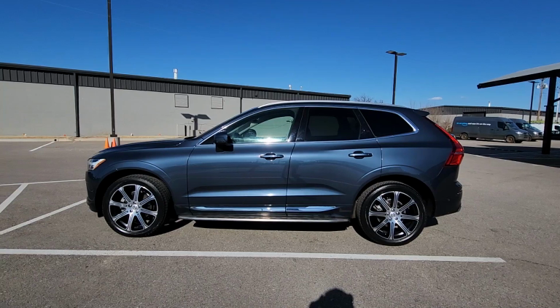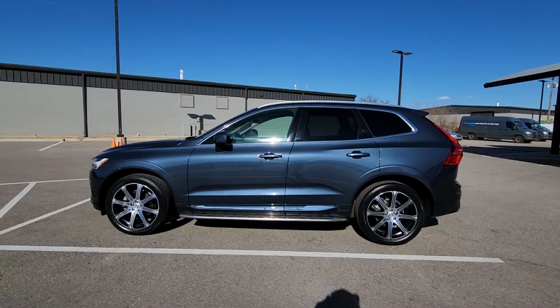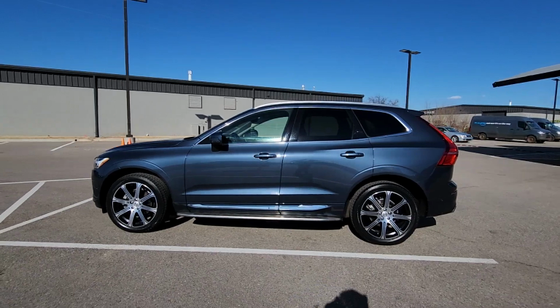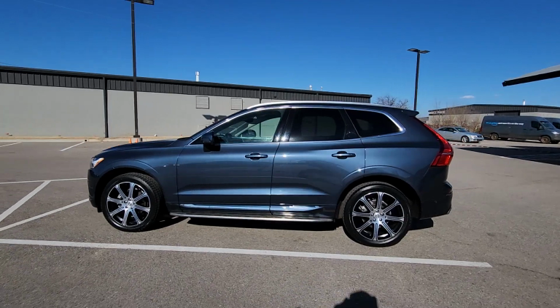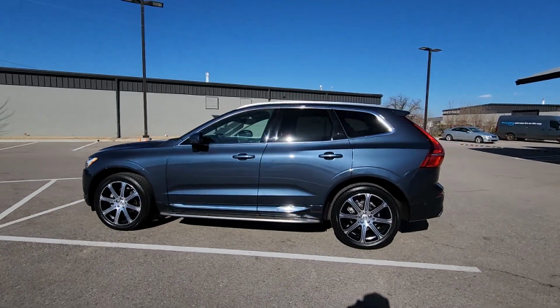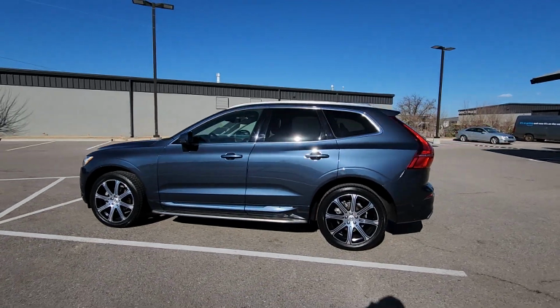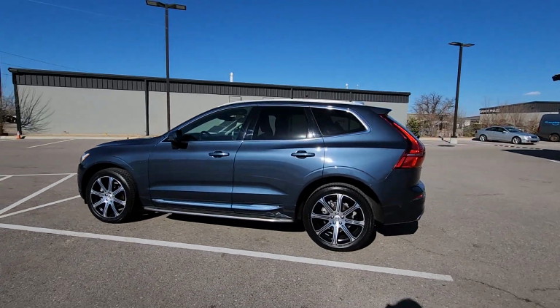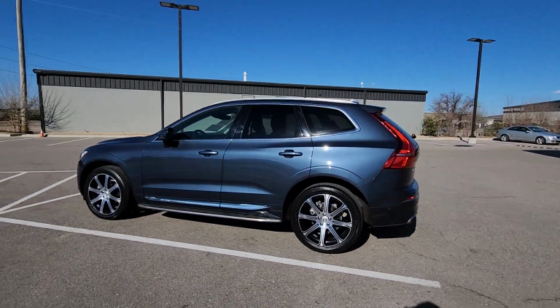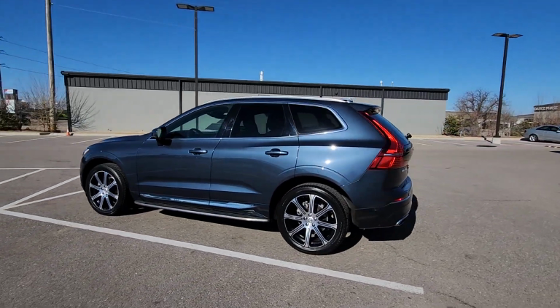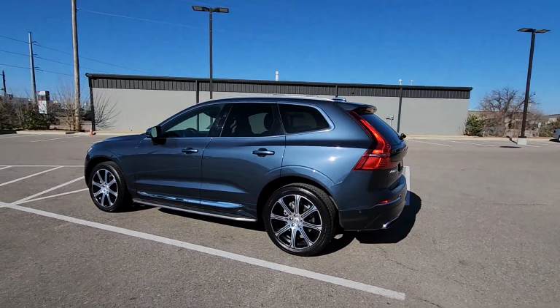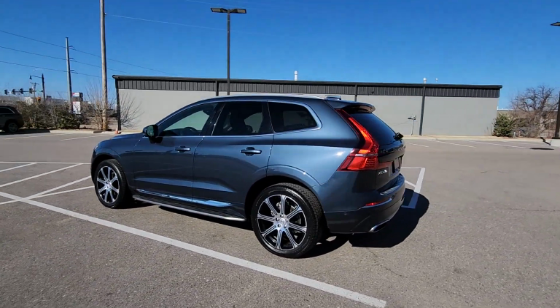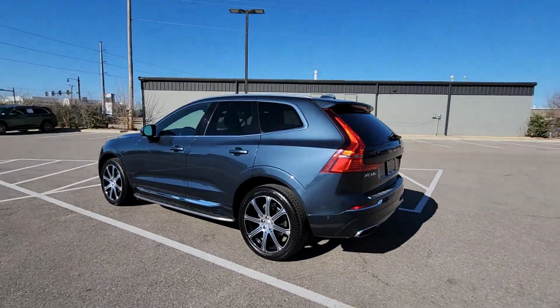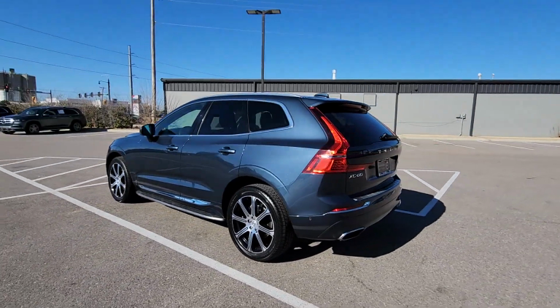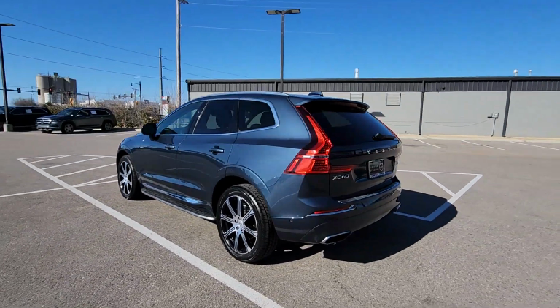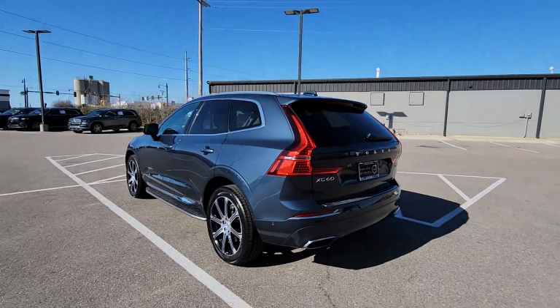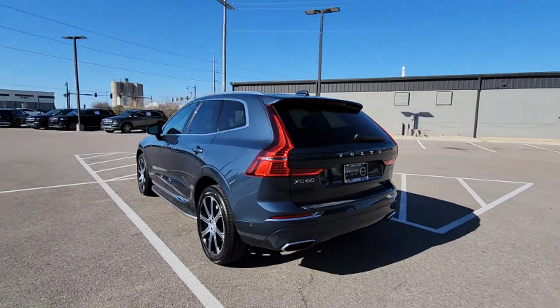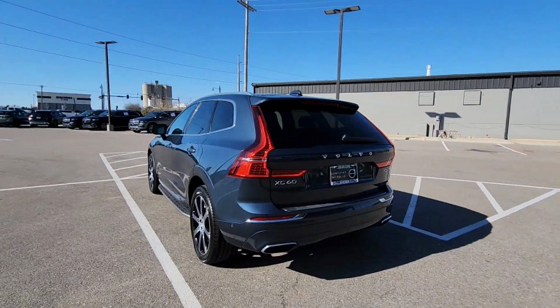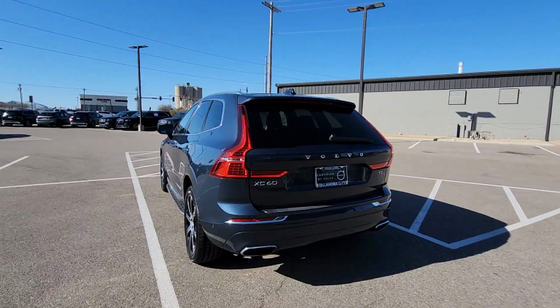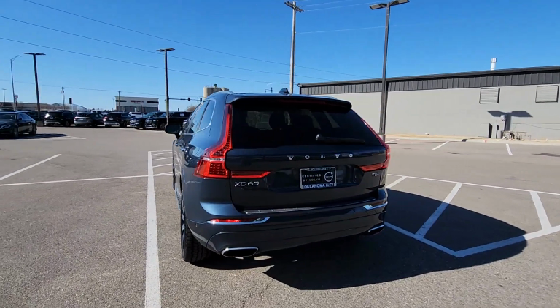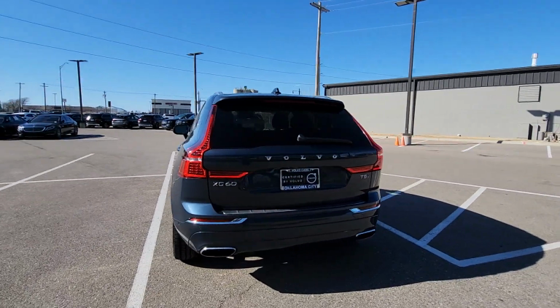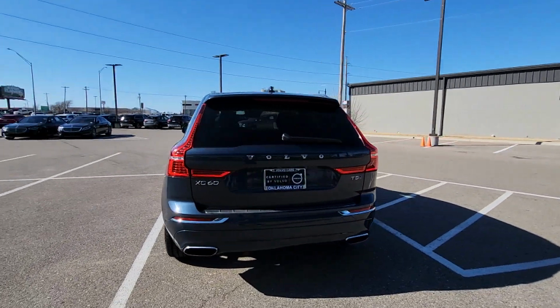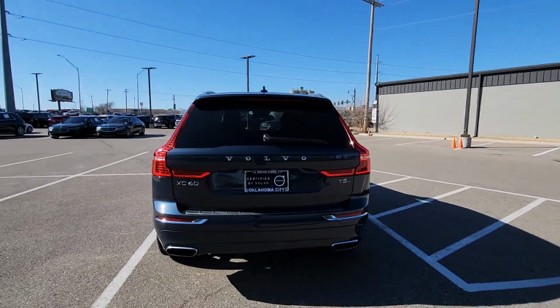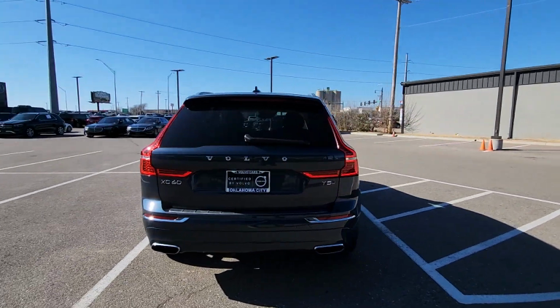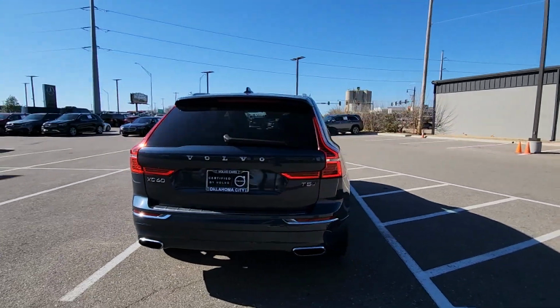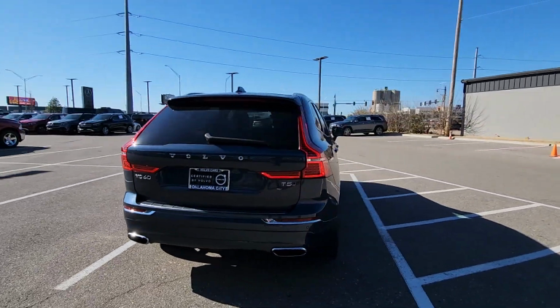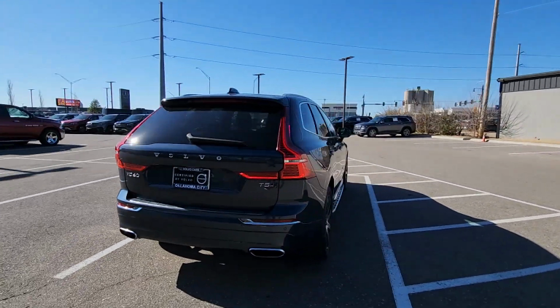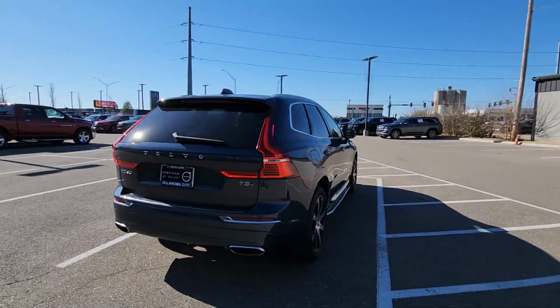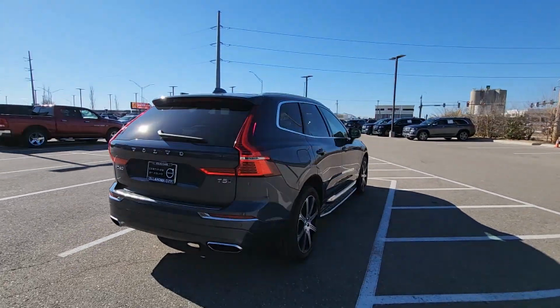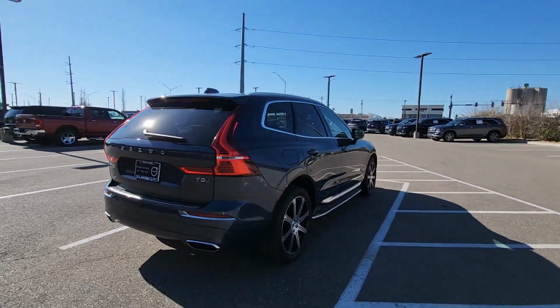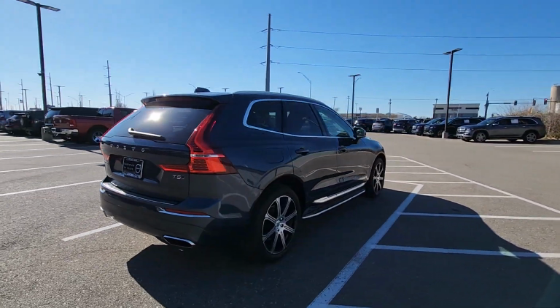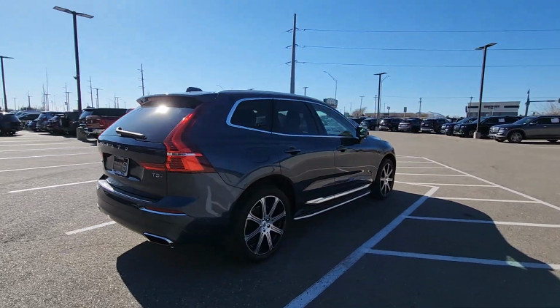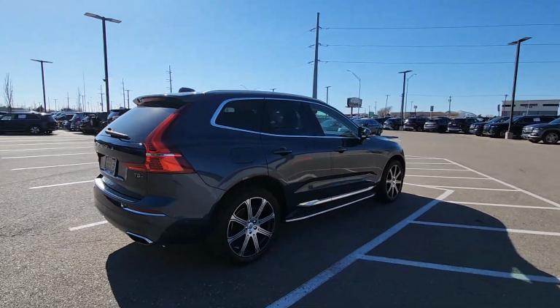Here is a wonderful 2021 Volvo XC60. With less than 40,000 miles on the odometer, this vehicle provides excellent value.